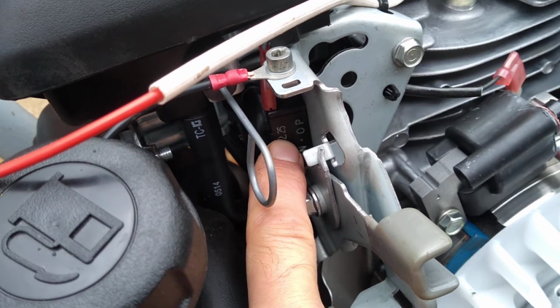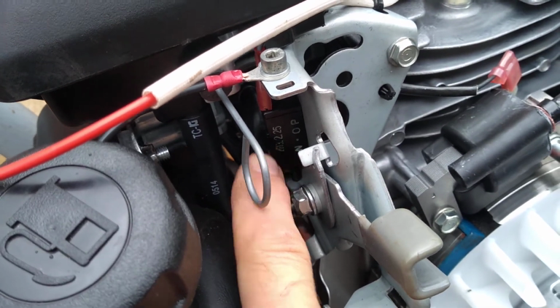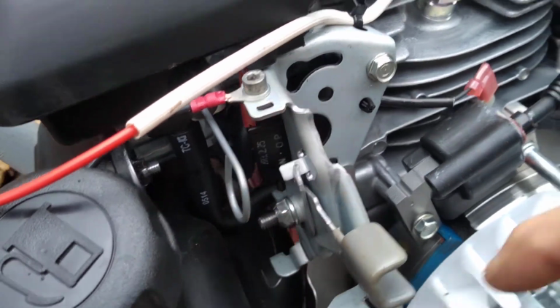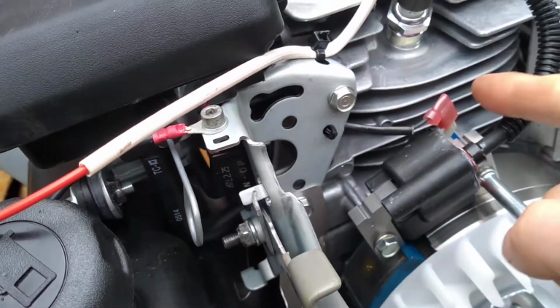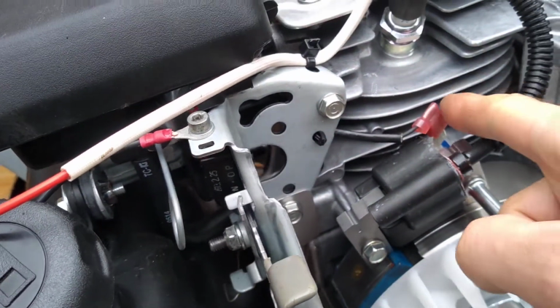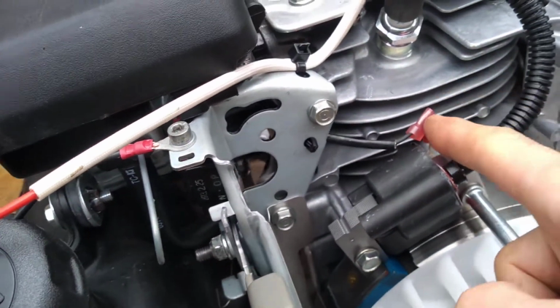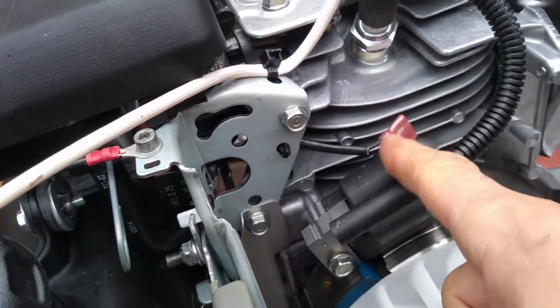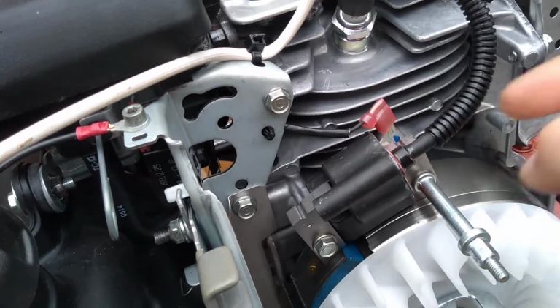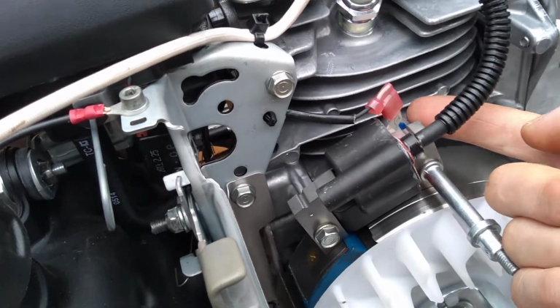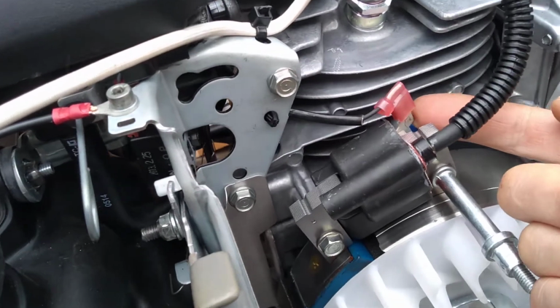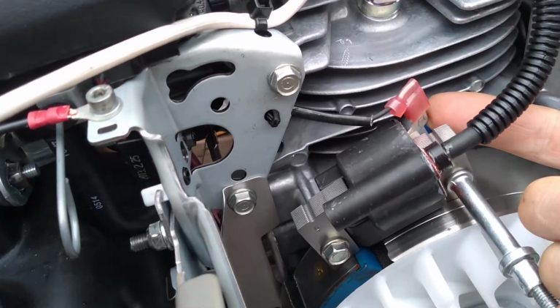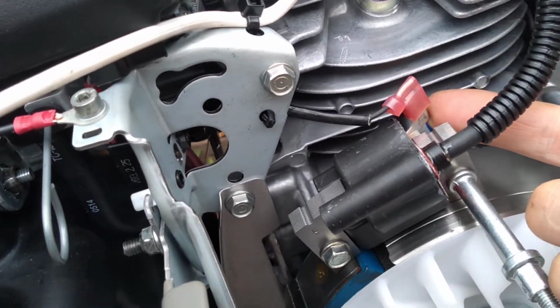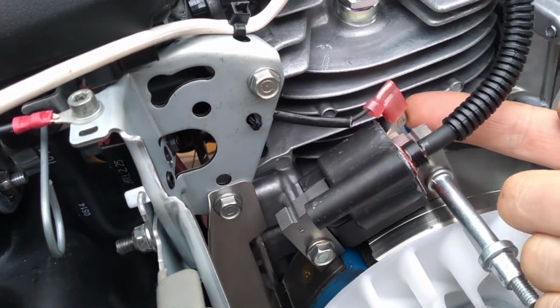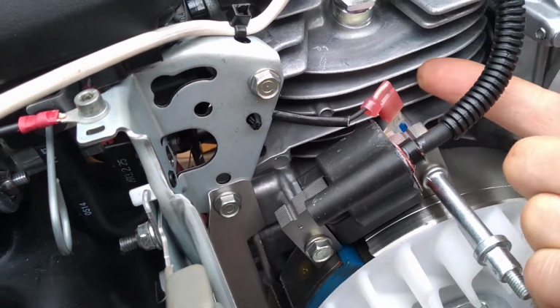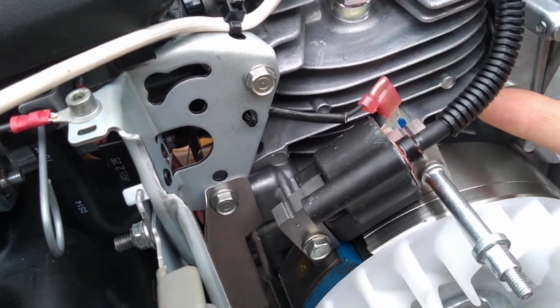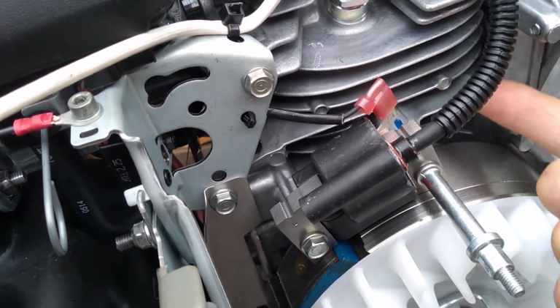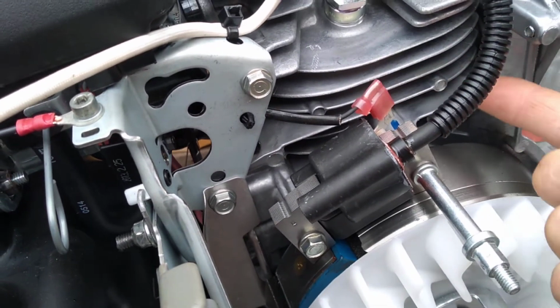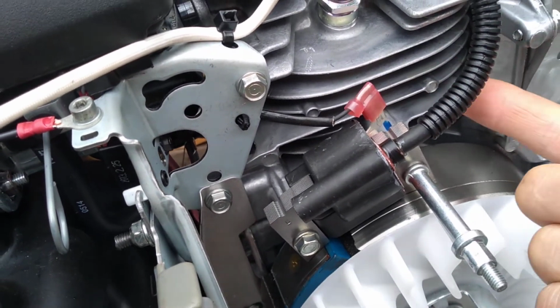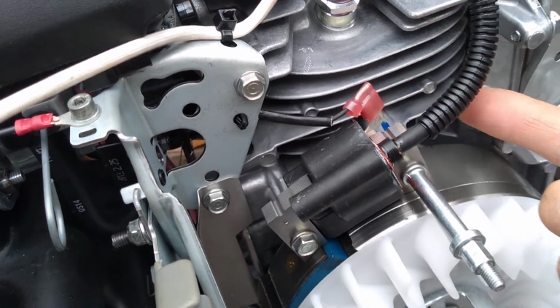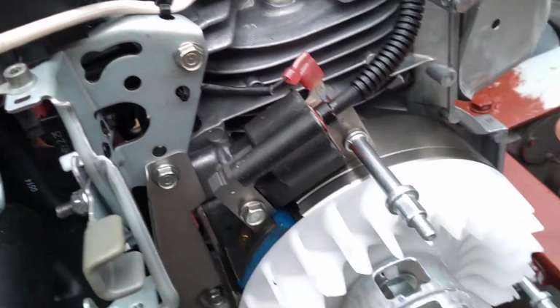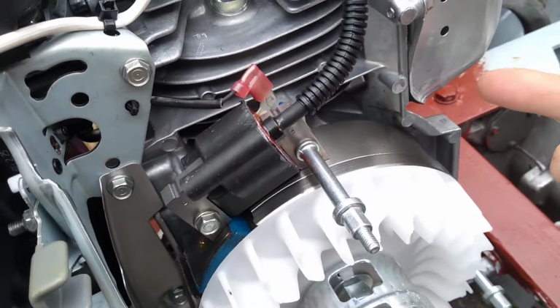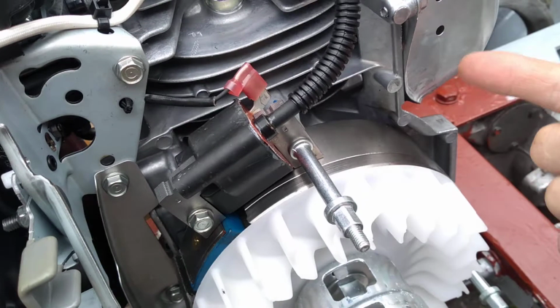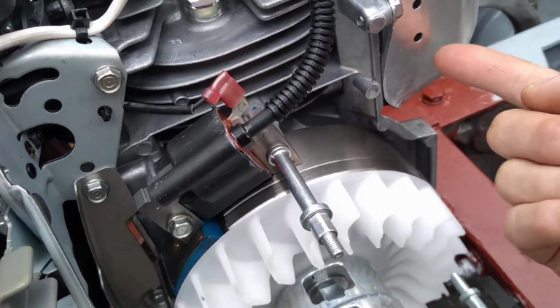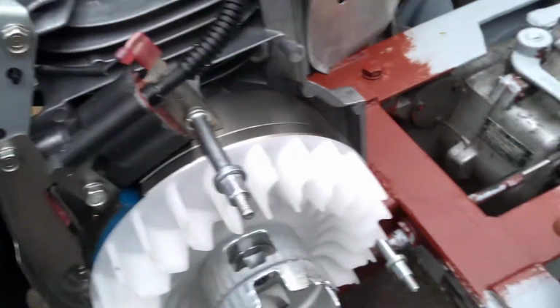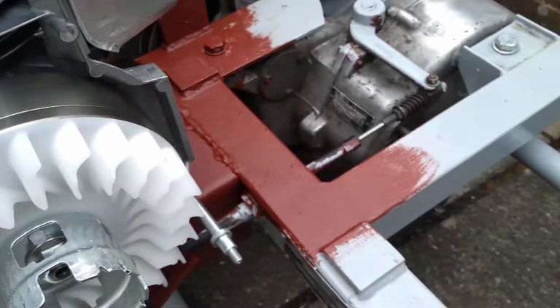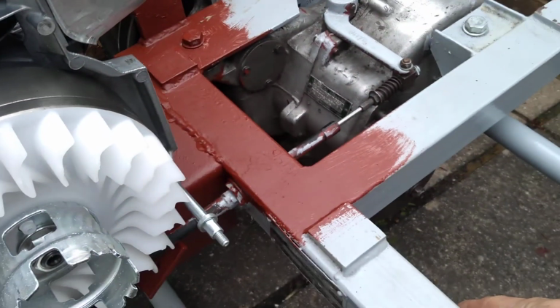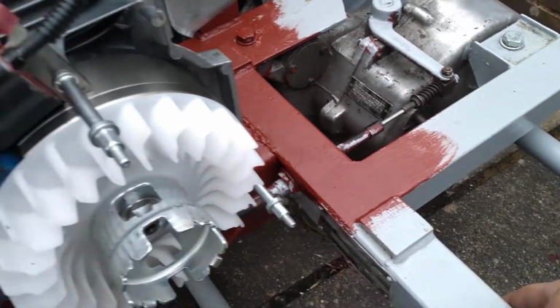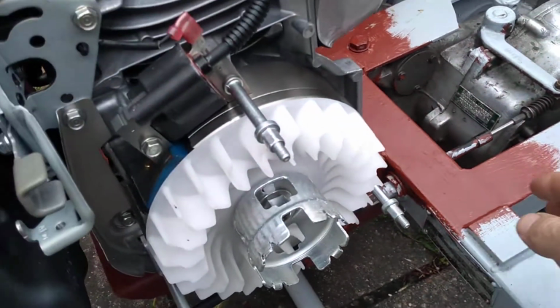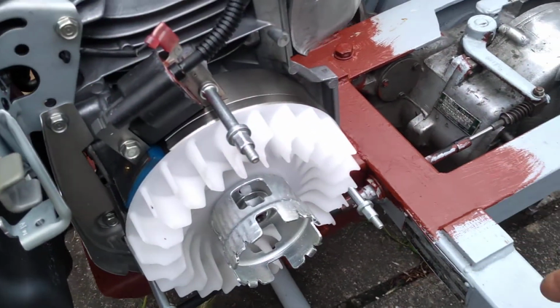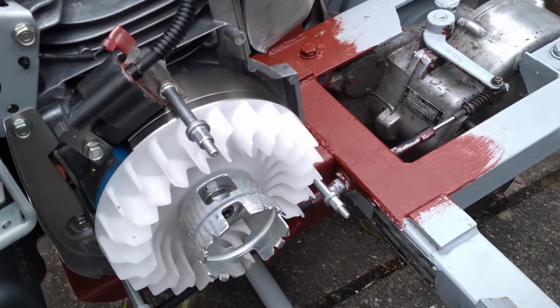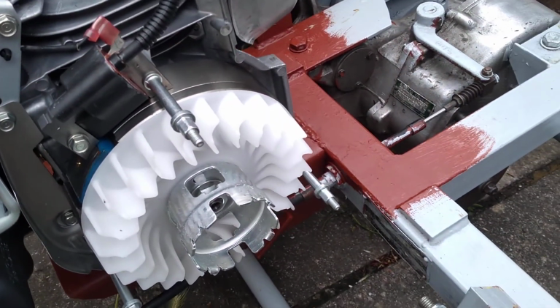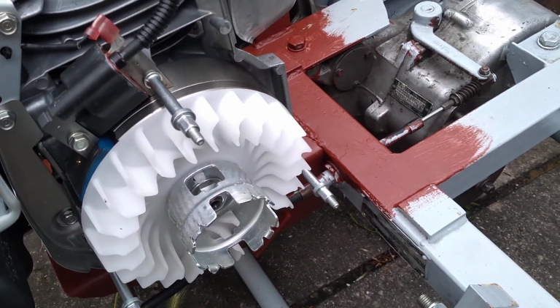If you wanted to stop the engine you could just take a wire straight from that terminal and short it anywhere to ground. If you've got good bonding between the engine and the chassis, you should also be able to short it to the chassis.